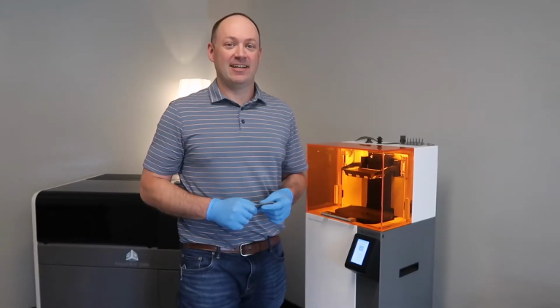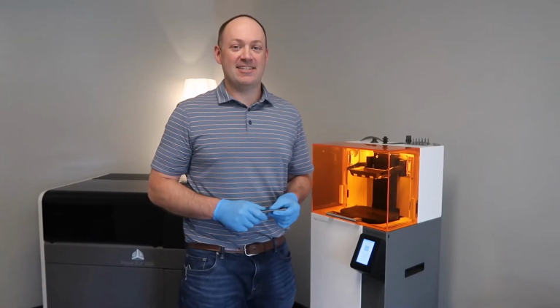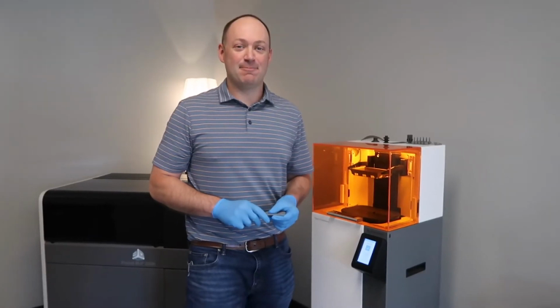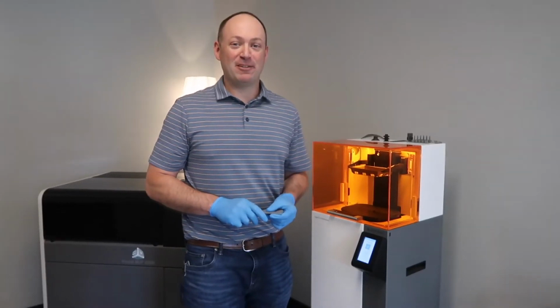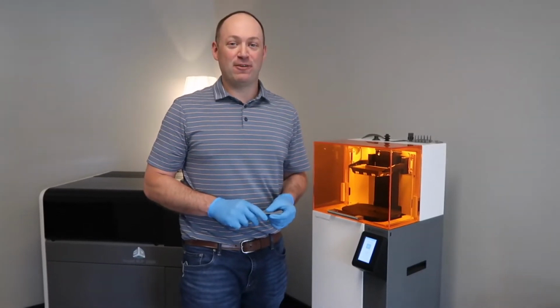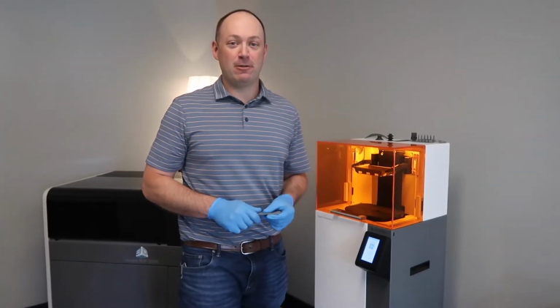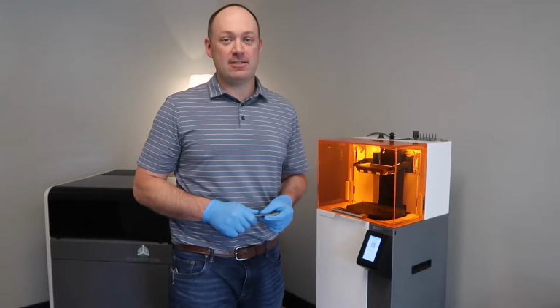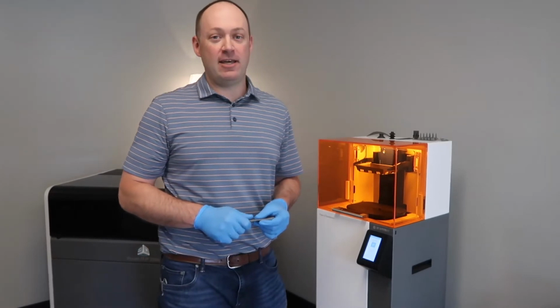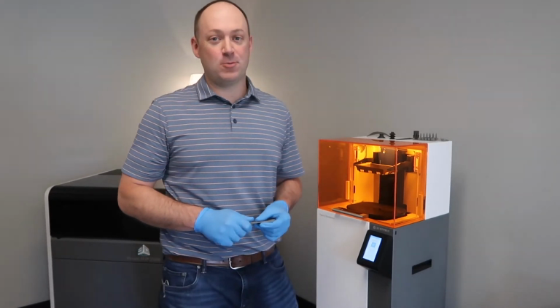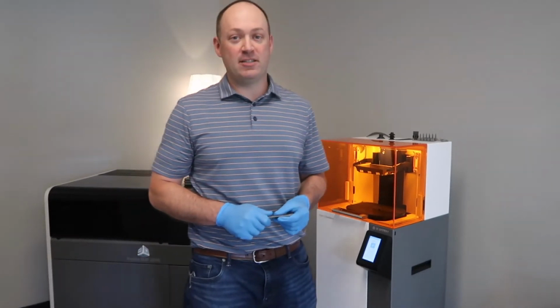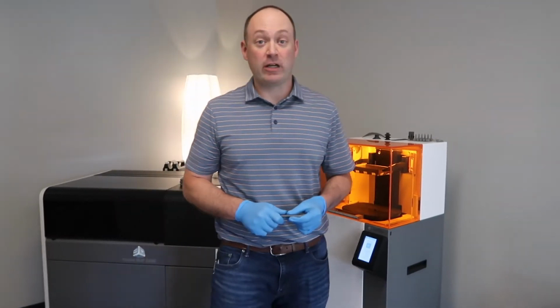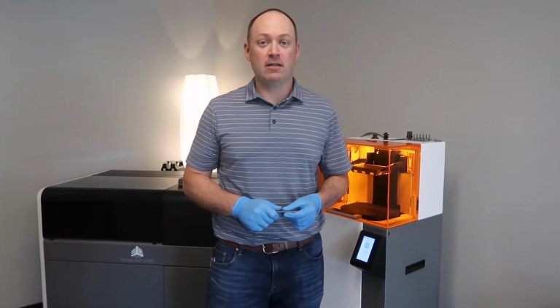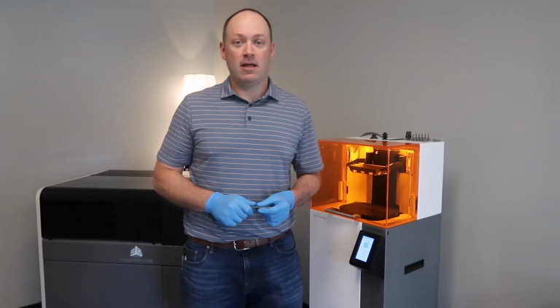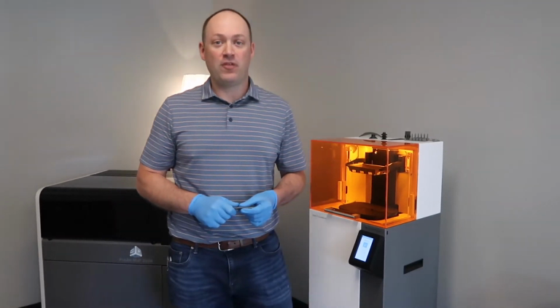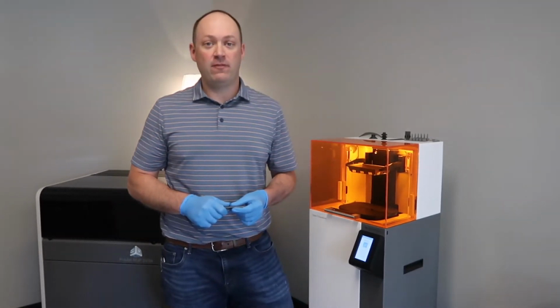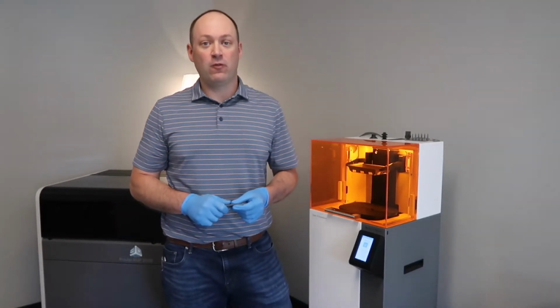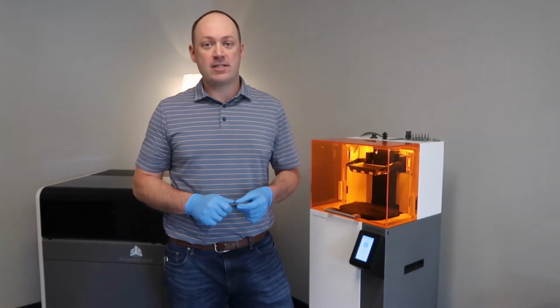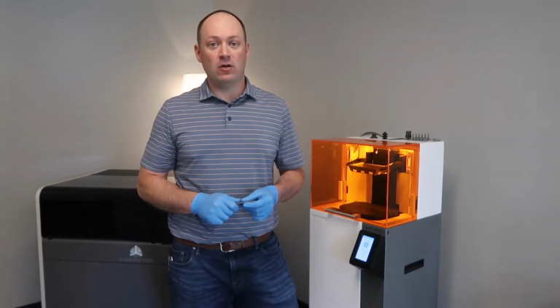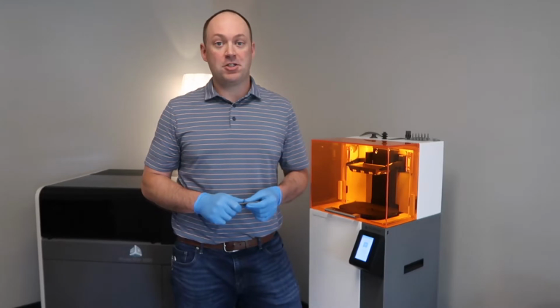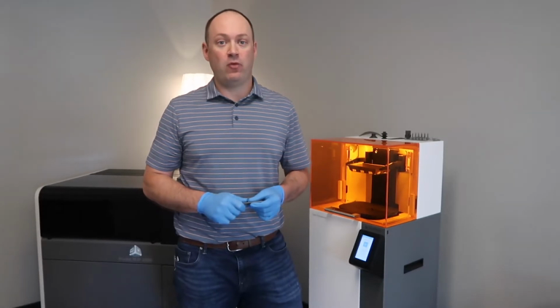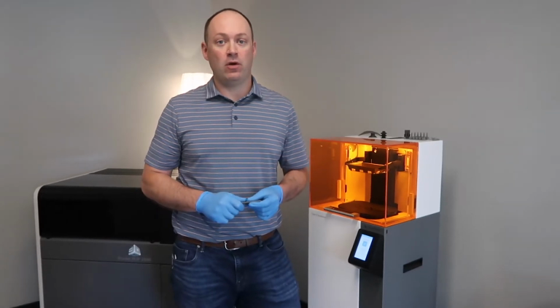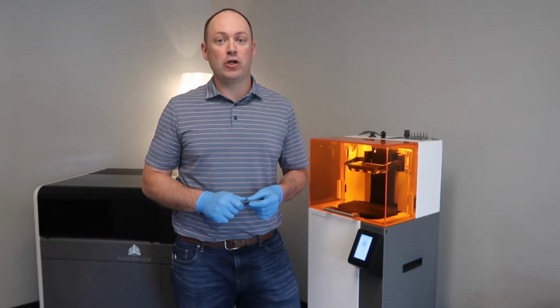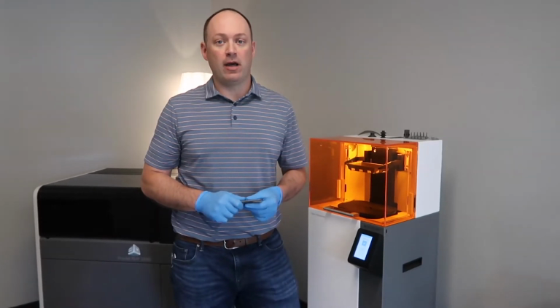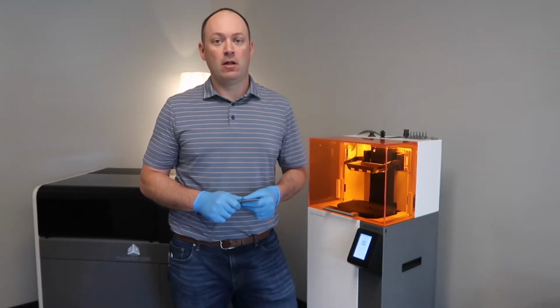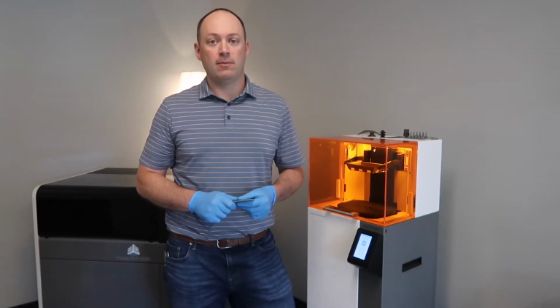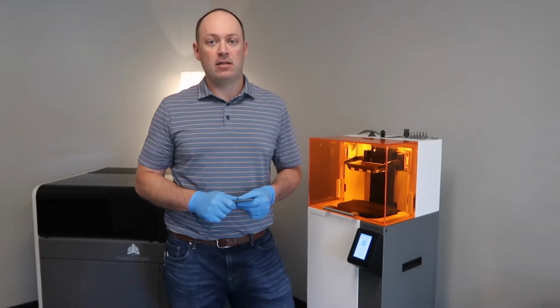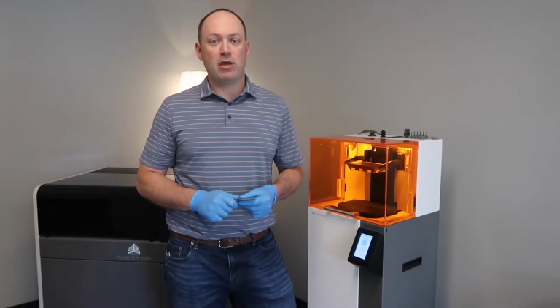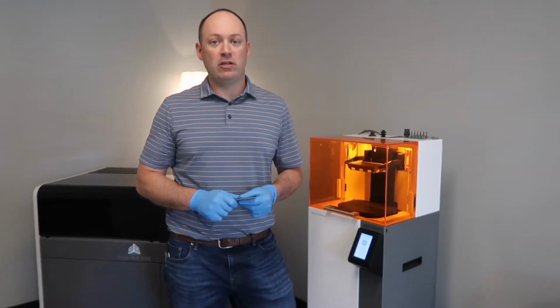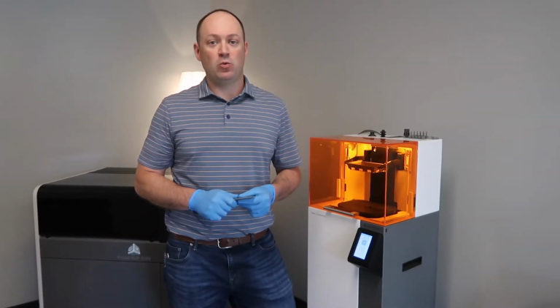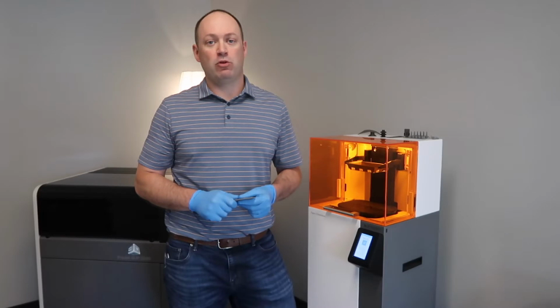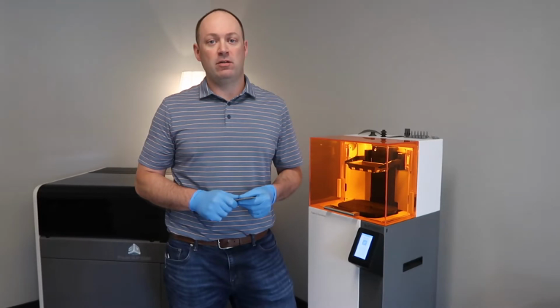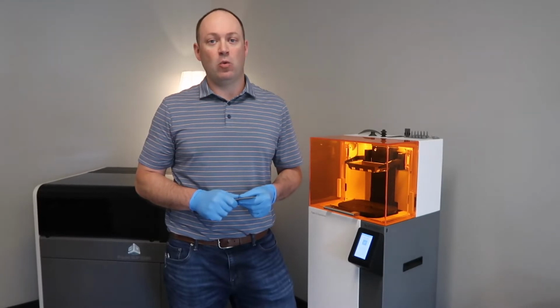Hi, this is Mike McLean with 3D Printed Parts. I just wanted to do a quick update — we've had Figure Four Standalone in our shop for over a year now, and in that span we've printed well over 2,000 parts.